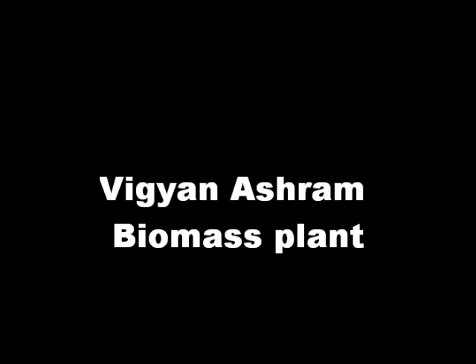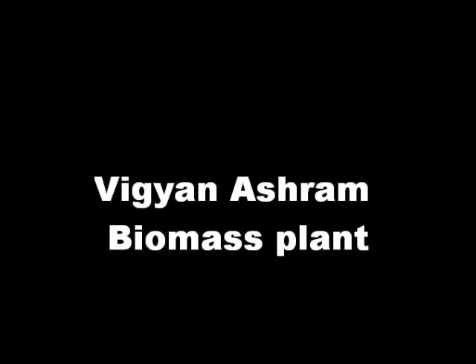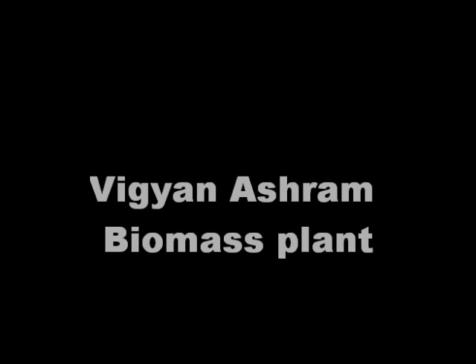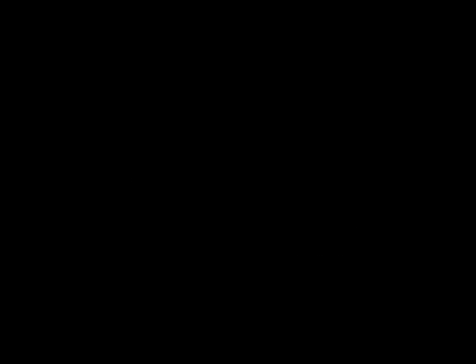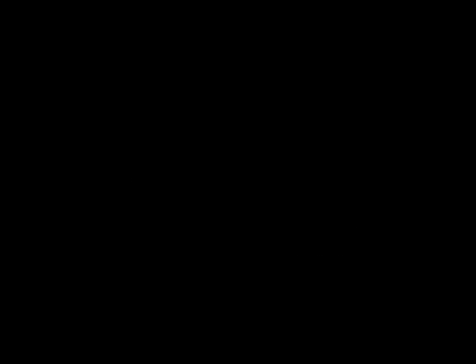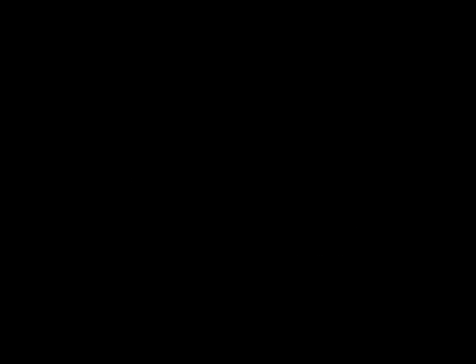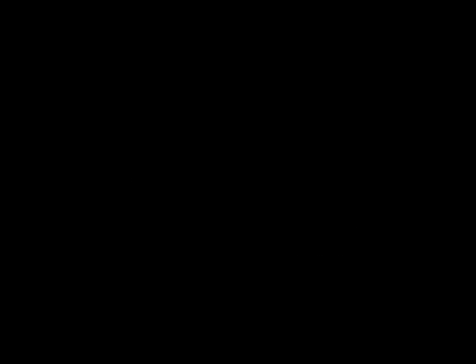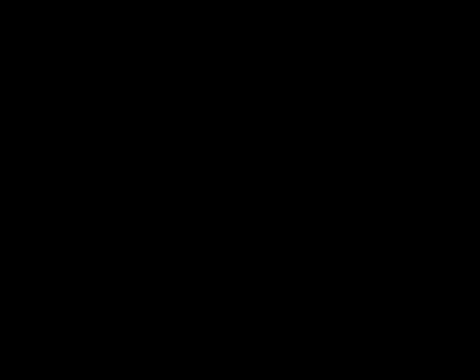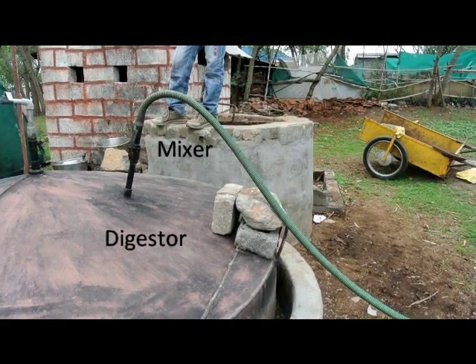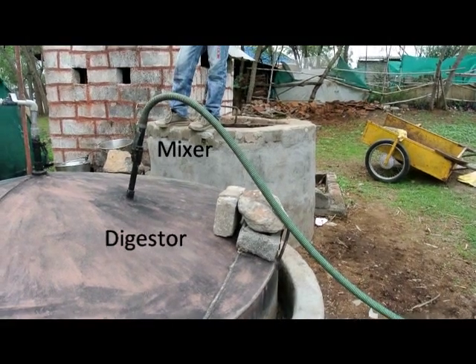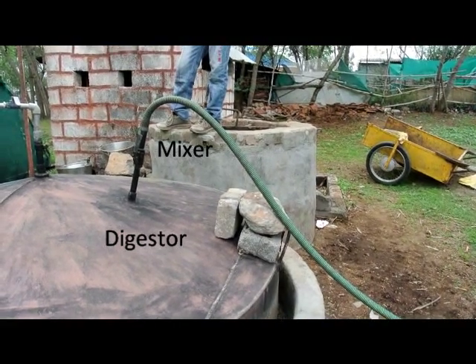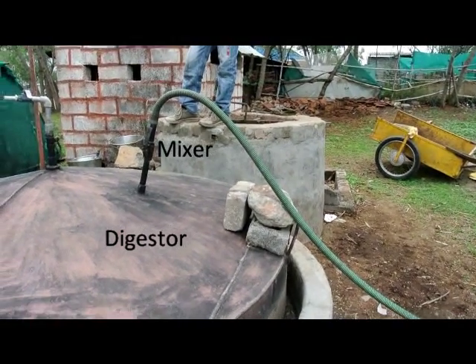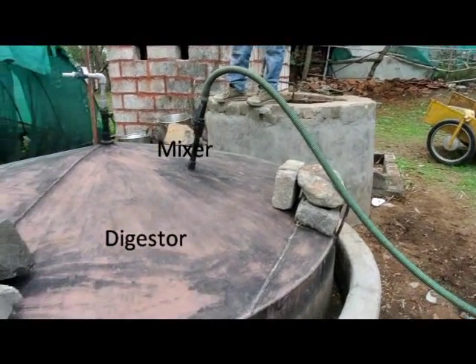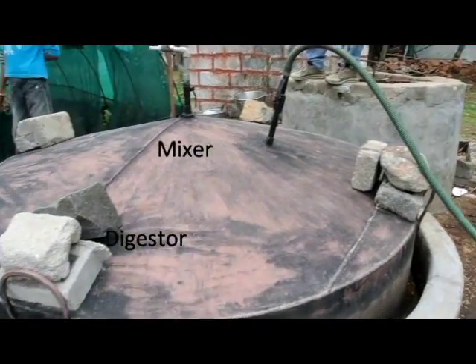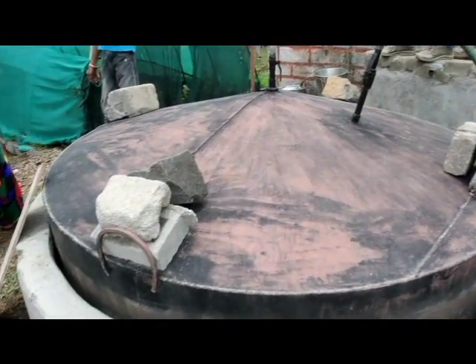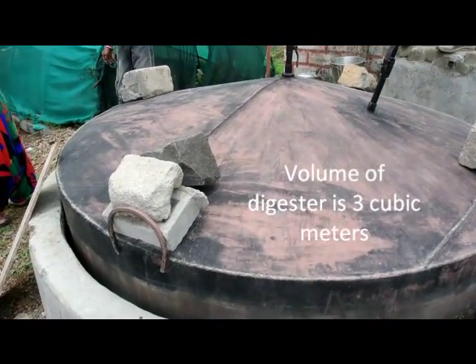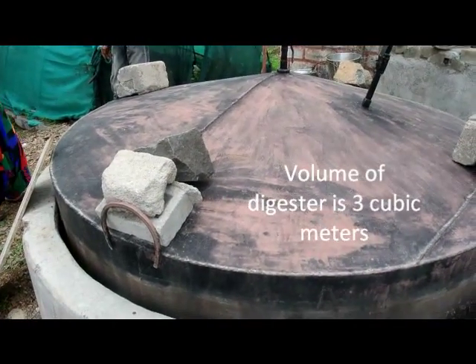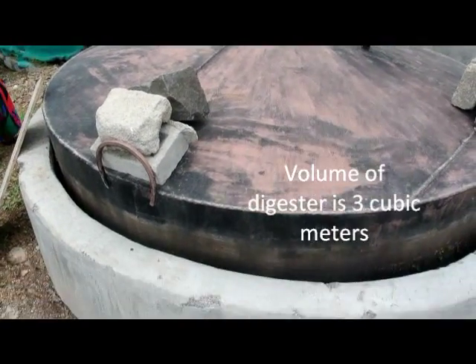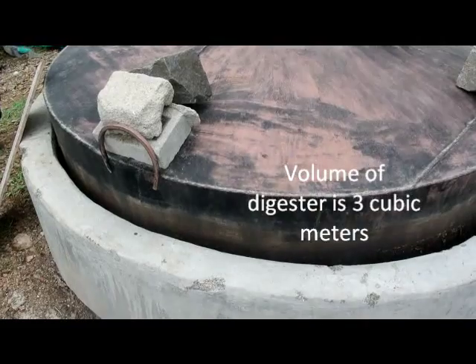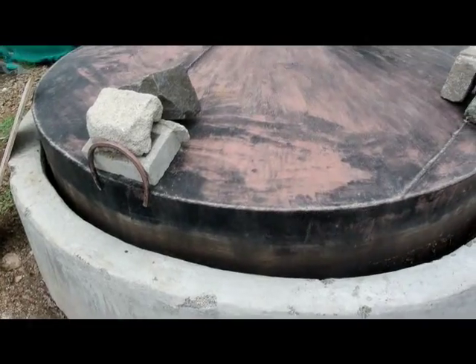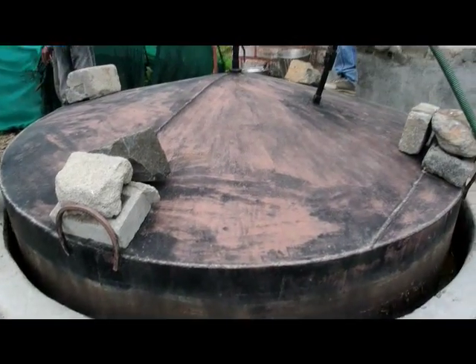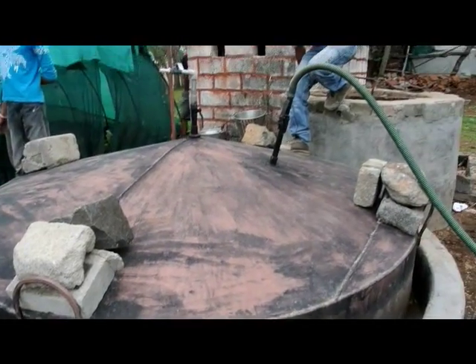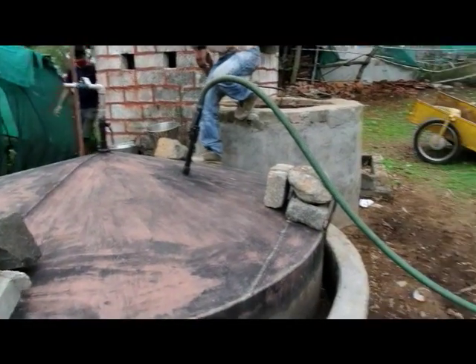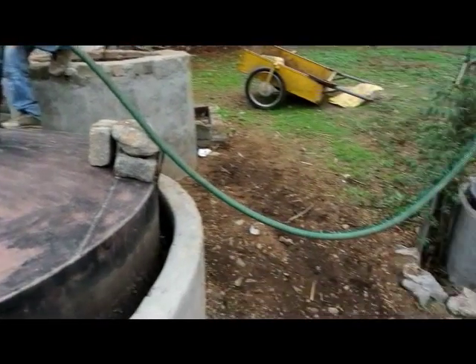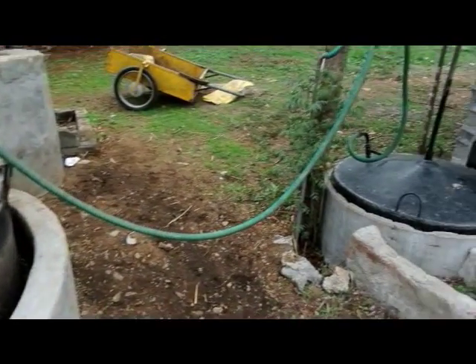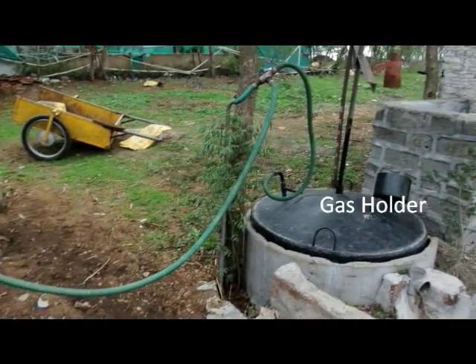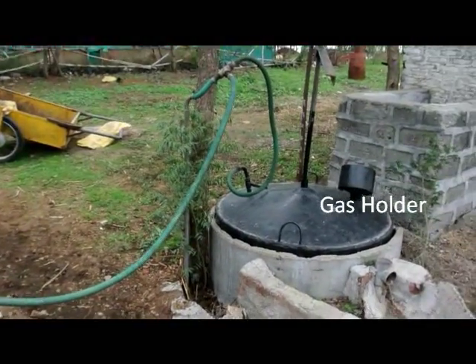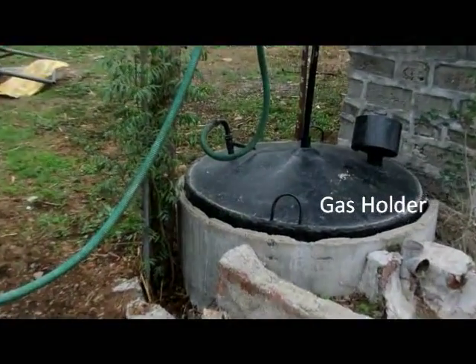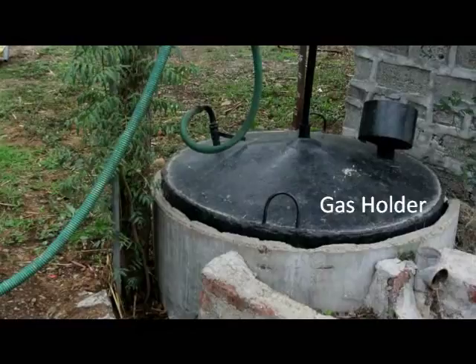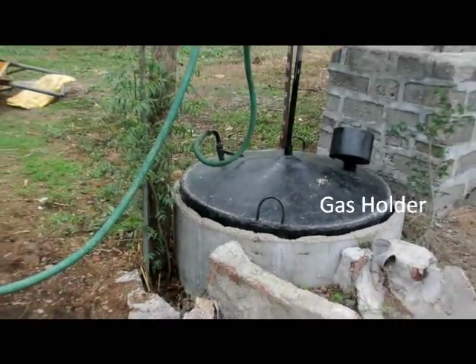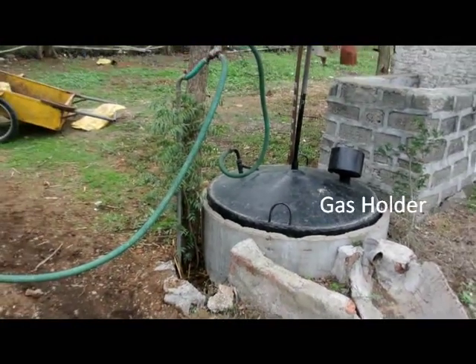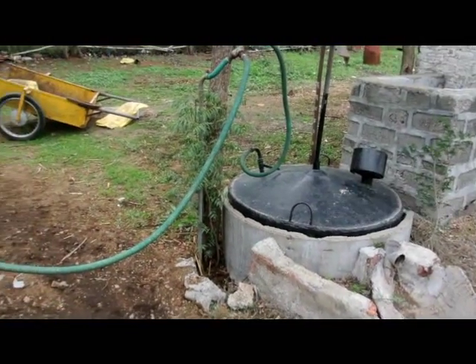This is the Vigyan Ashram biomass plant. Water and dung are inputted from the mixer into the digester. The gas released from the digester is pumped straight into the kitchen for use.